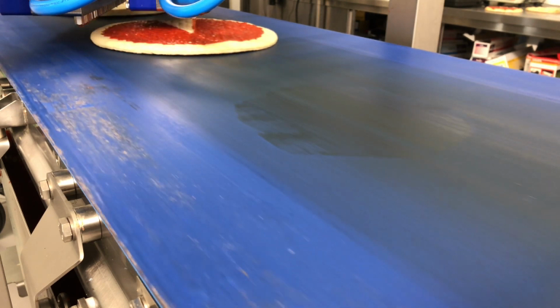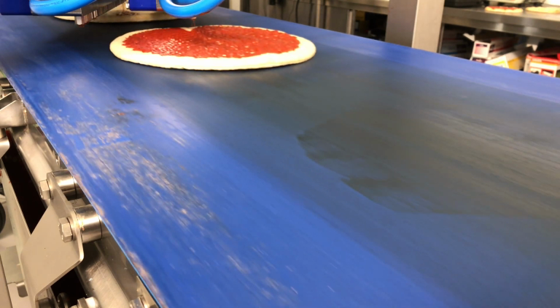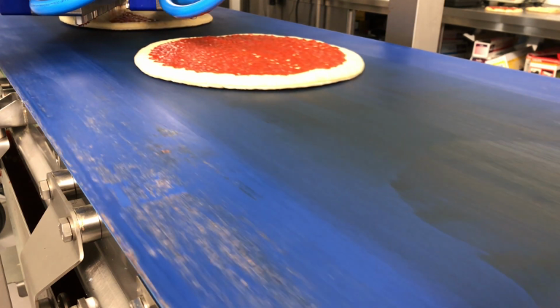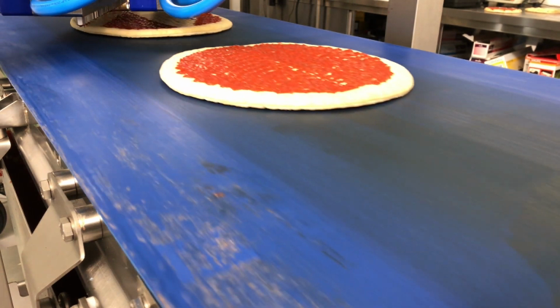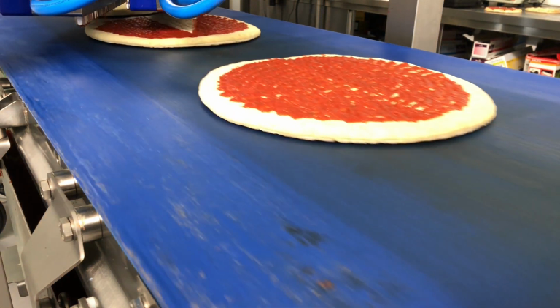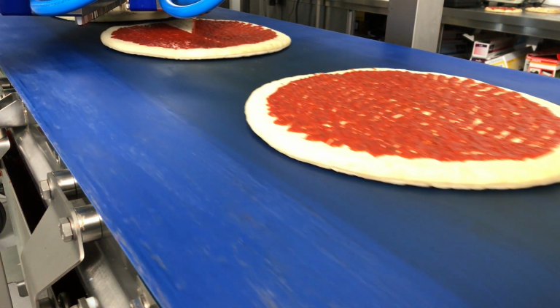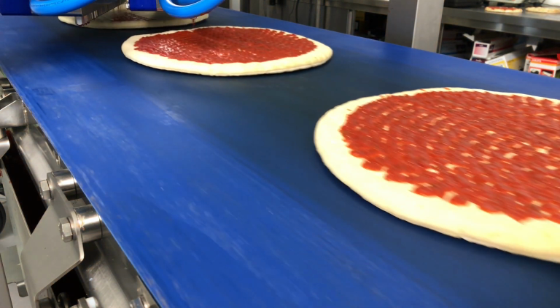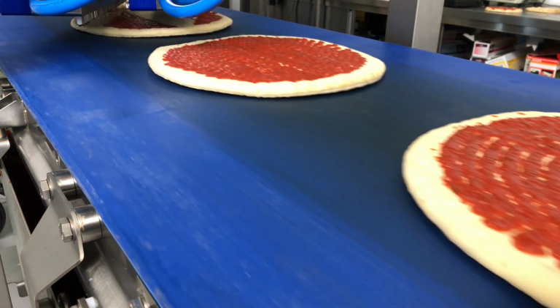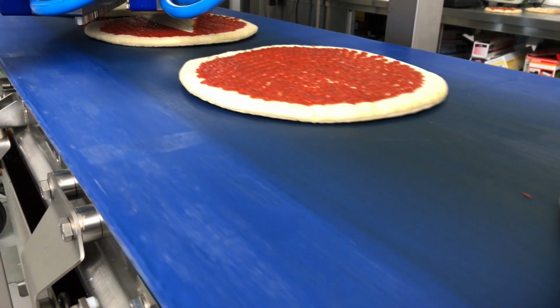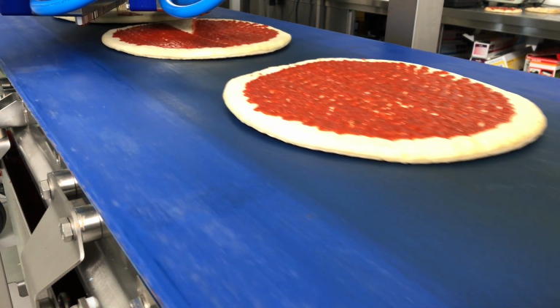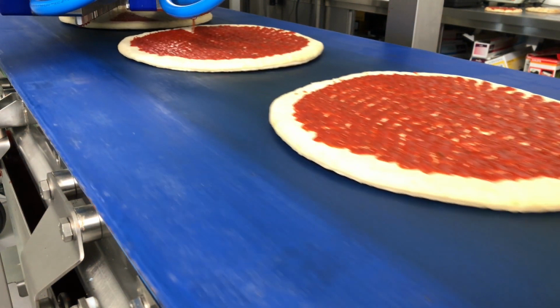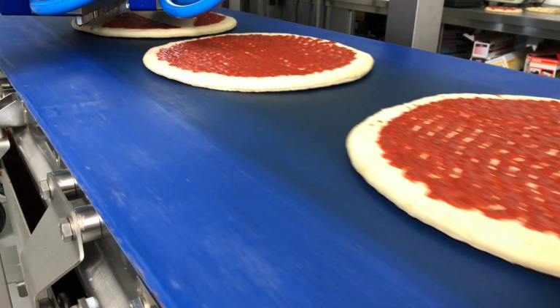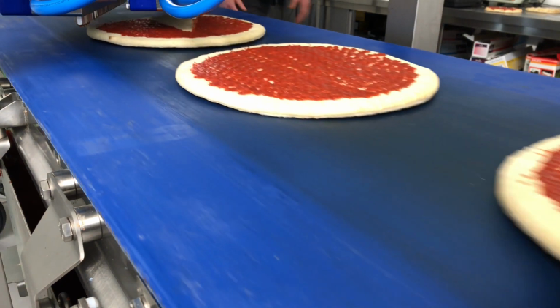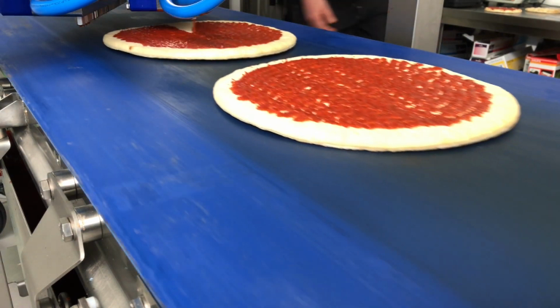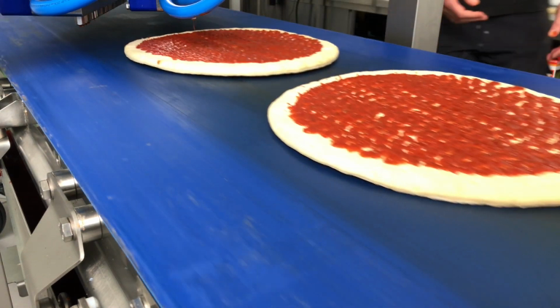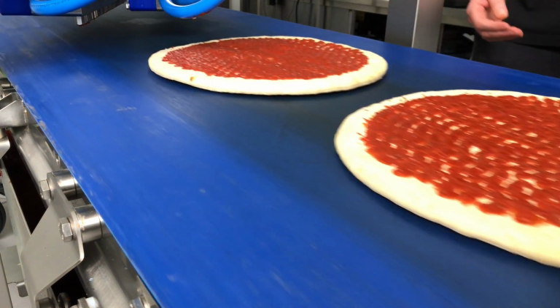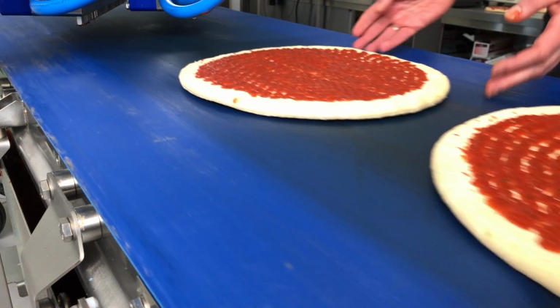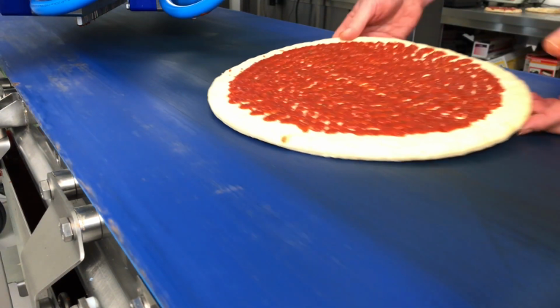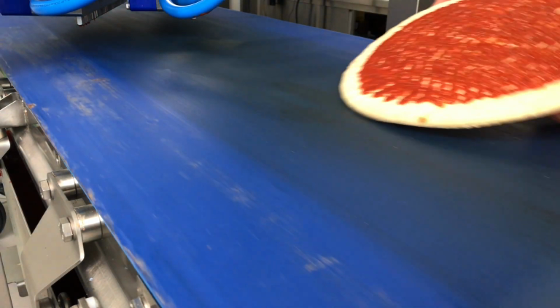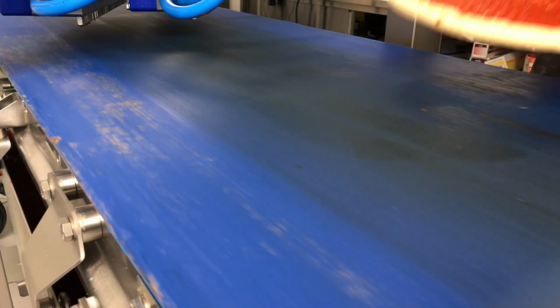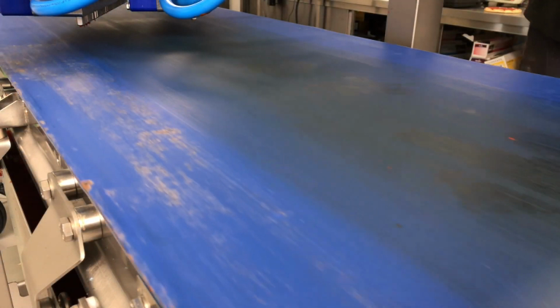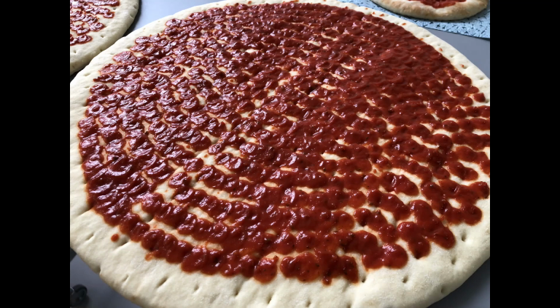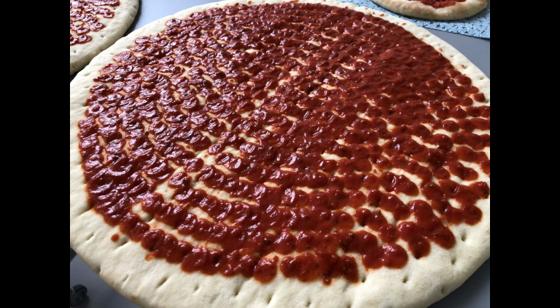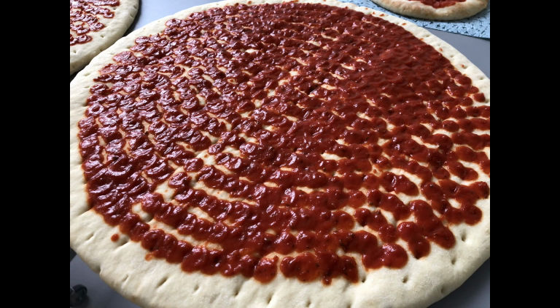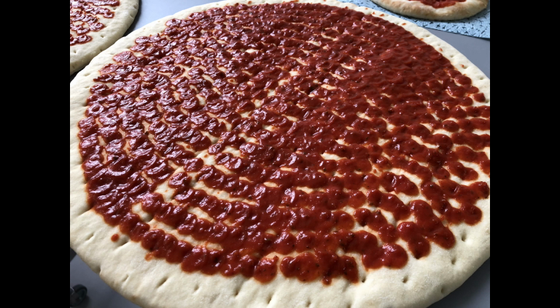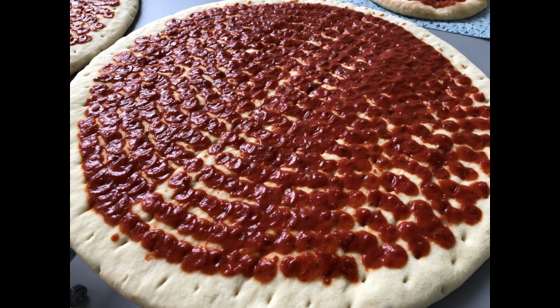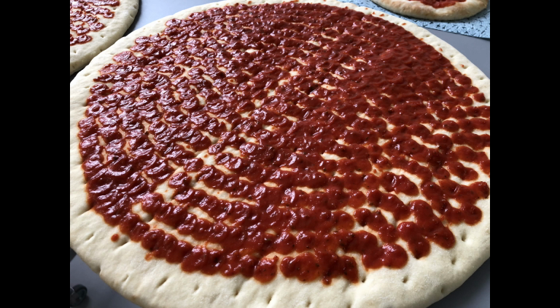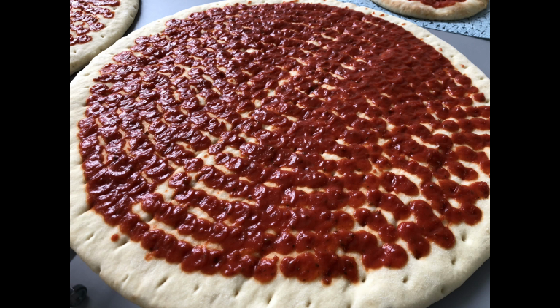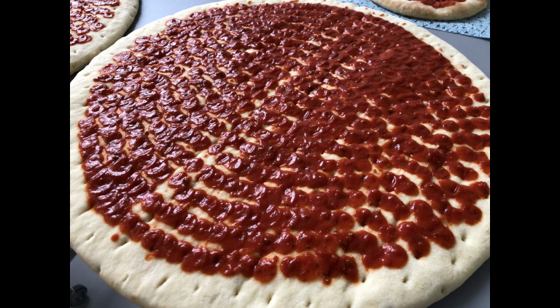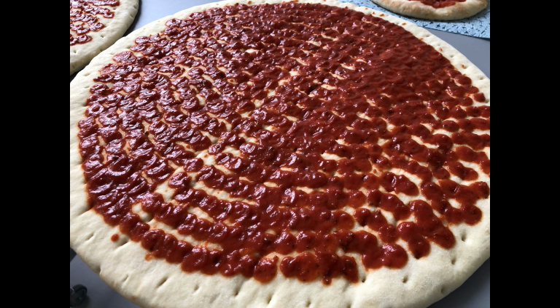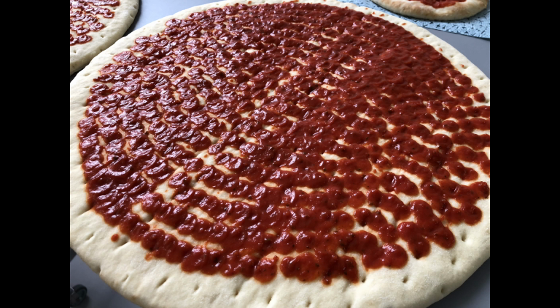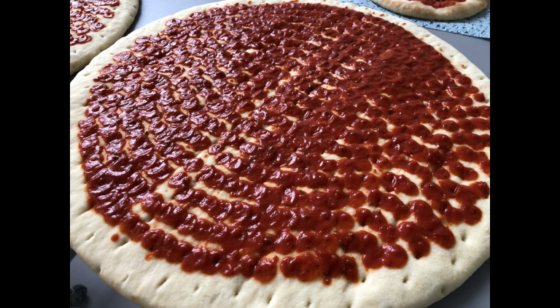And you can tell the software exactly how far from the edge the material should be deposited, to give you the exact look you are looking for.